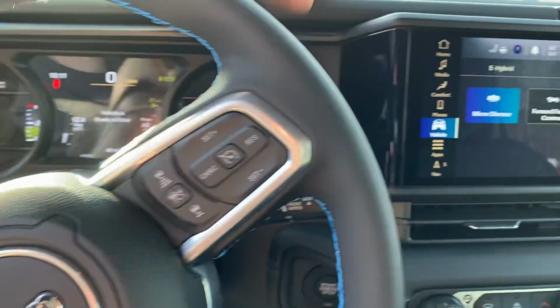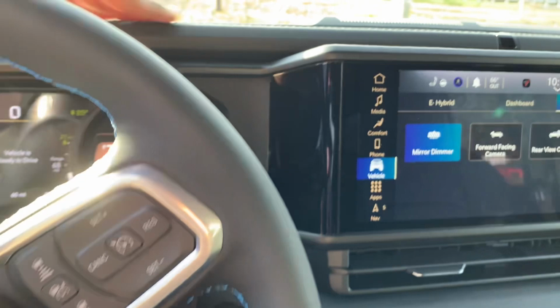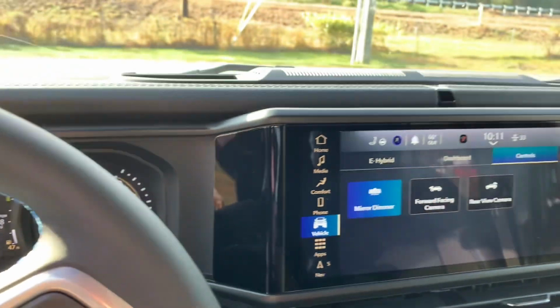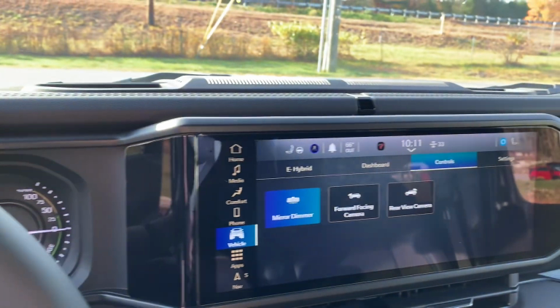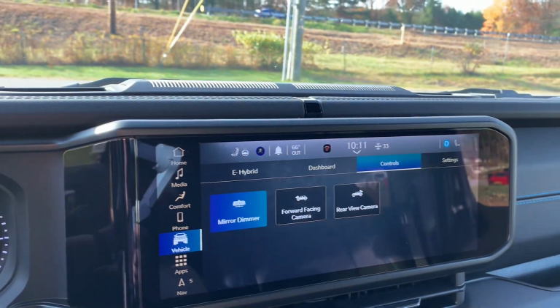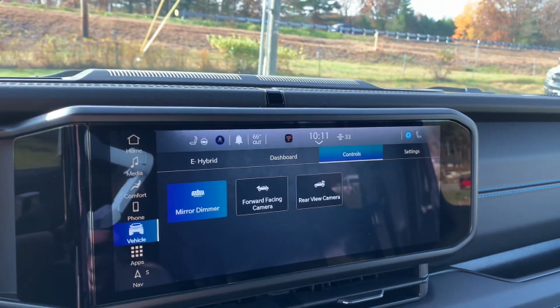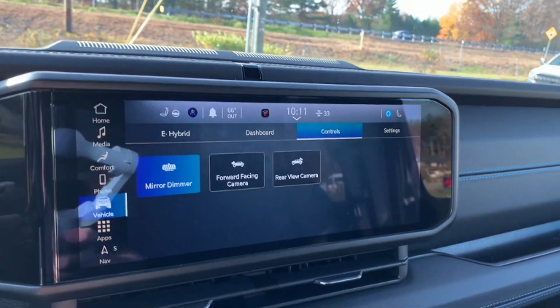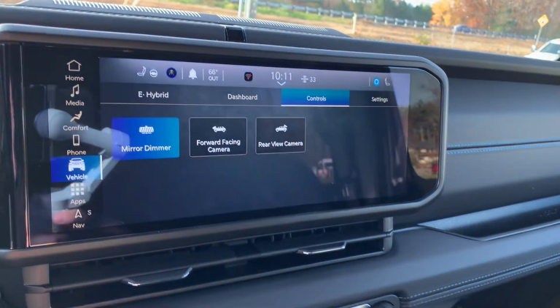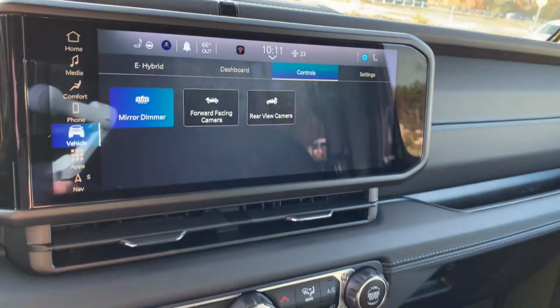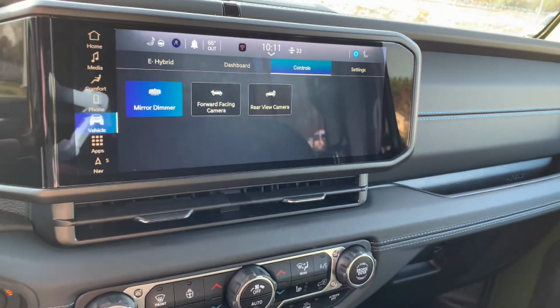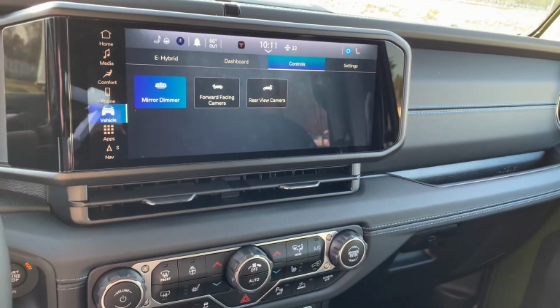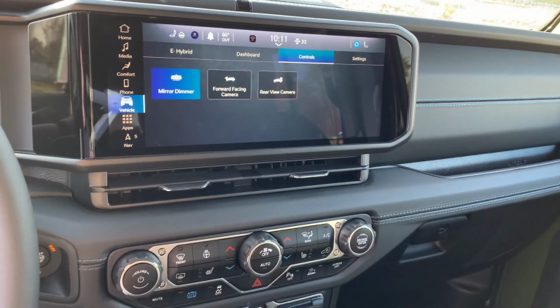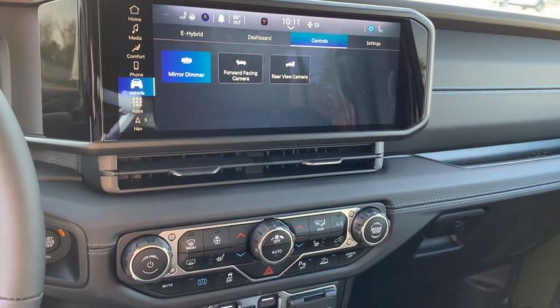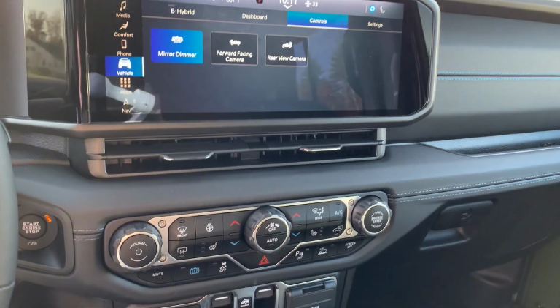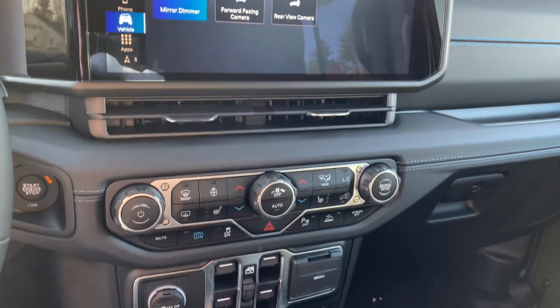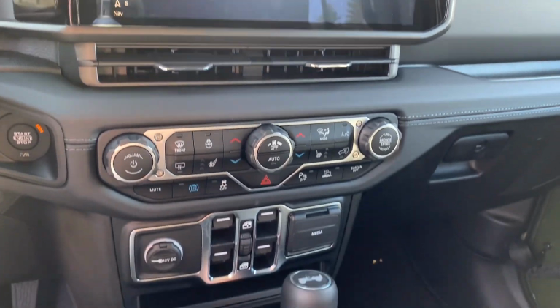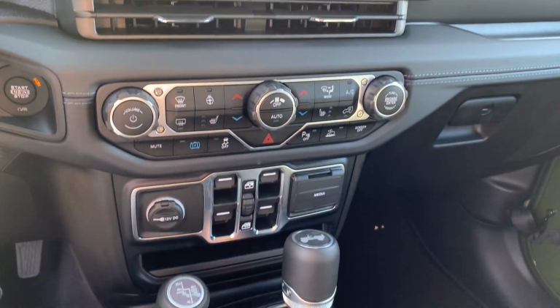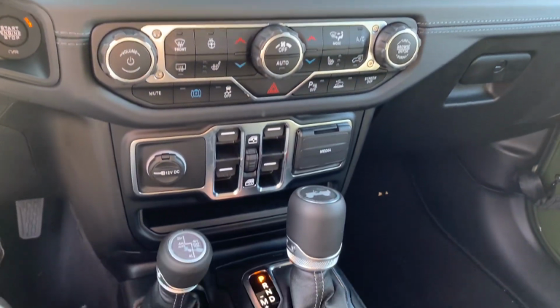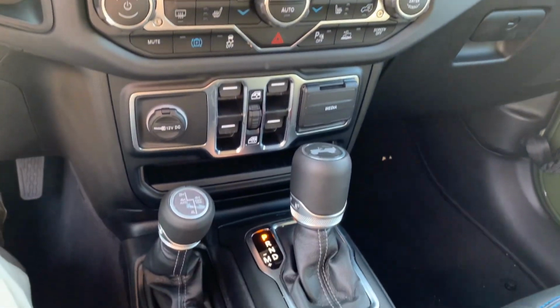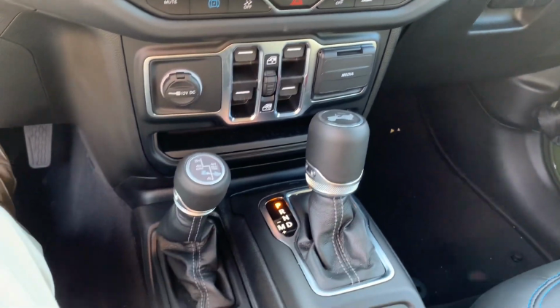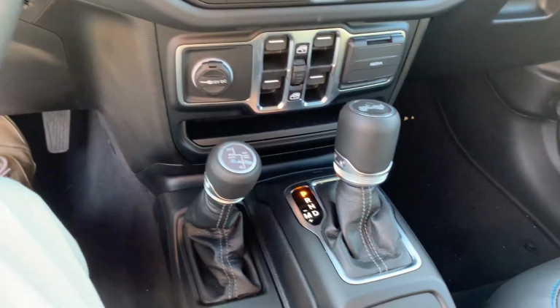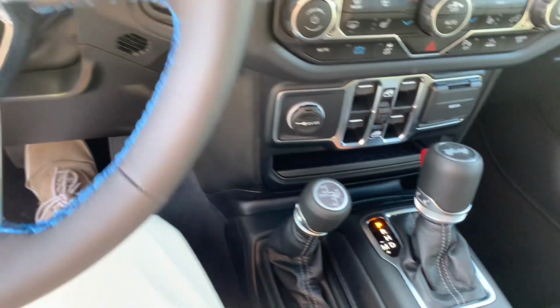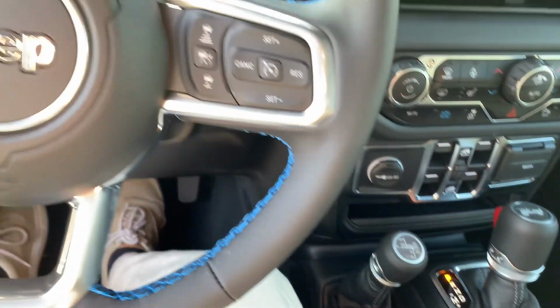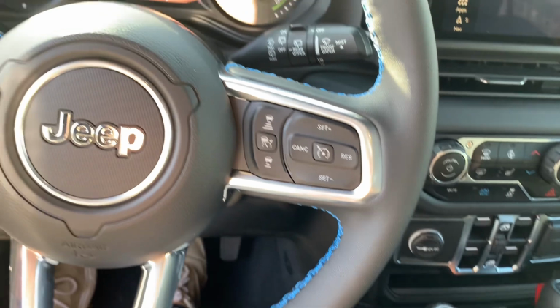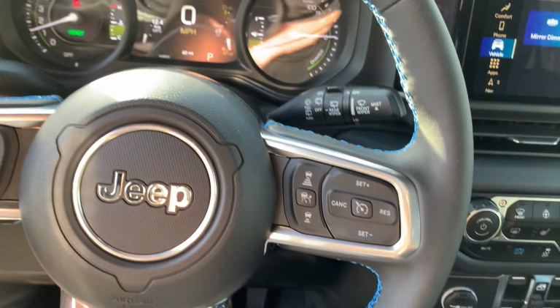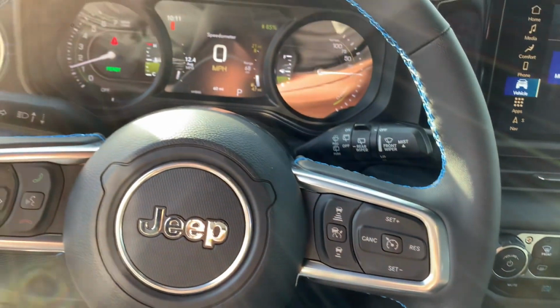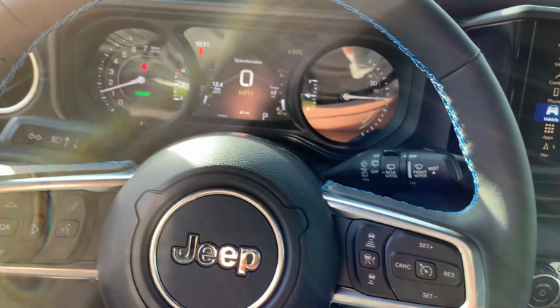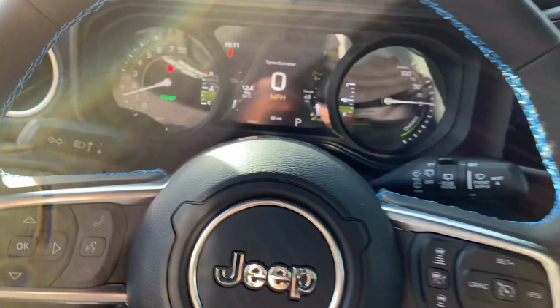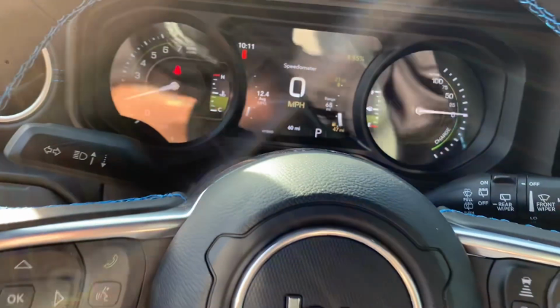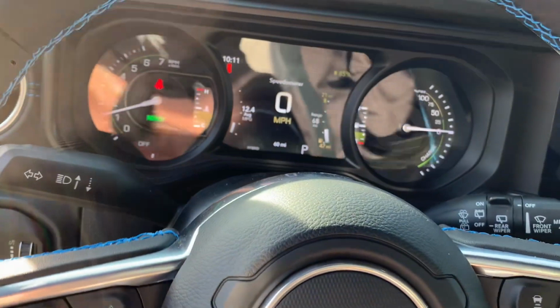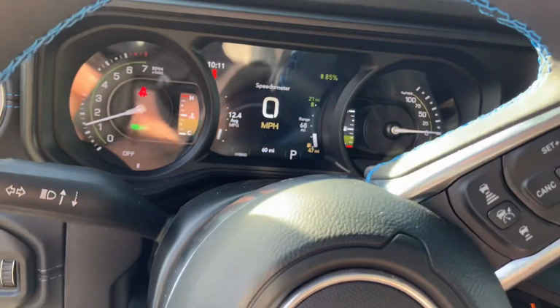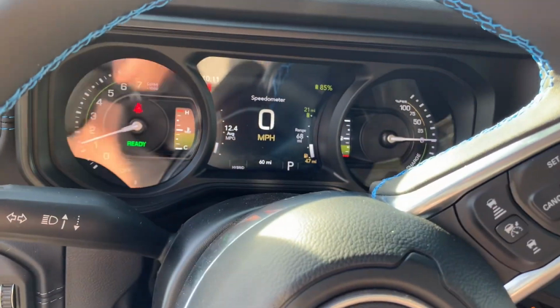Take a look at this brand new screen that comes available on the 2025 Jeep Wranglers — absolutely love it. If you have any questions about the Jeep Wrangler 4xe, please let me know. Phone number here is 603-213-5018.